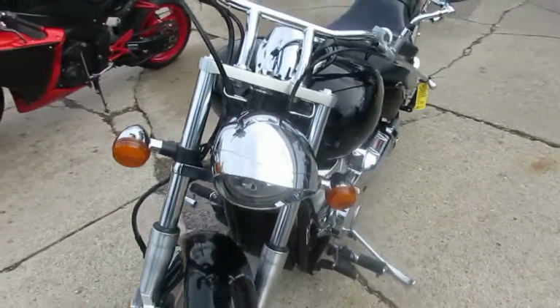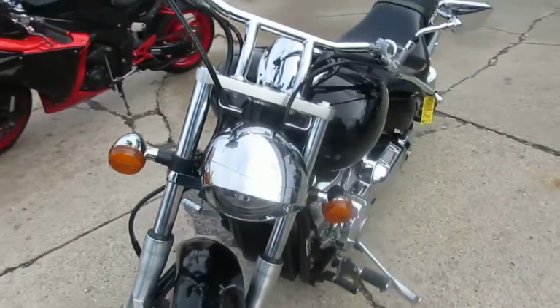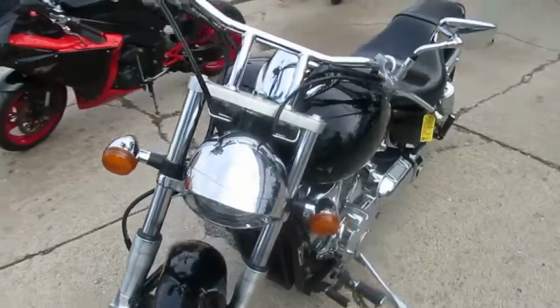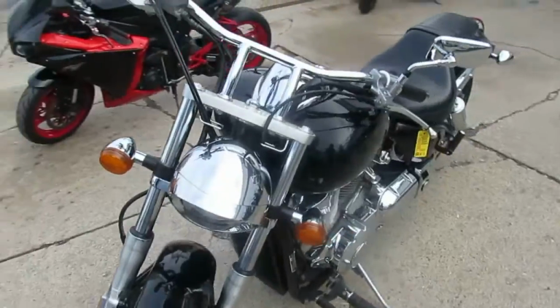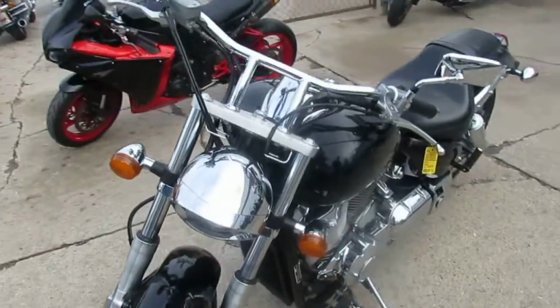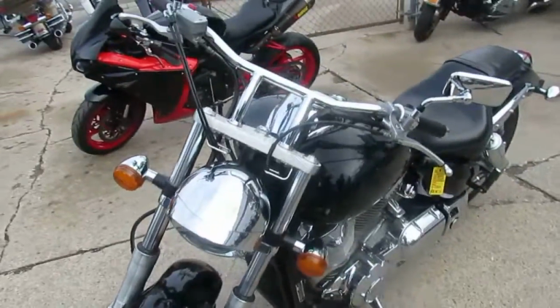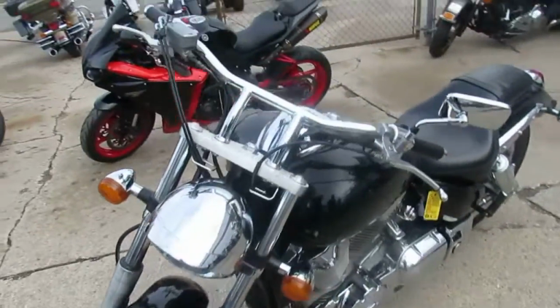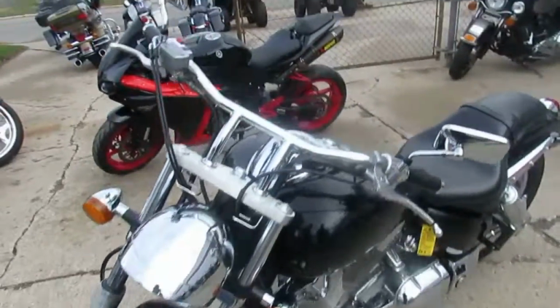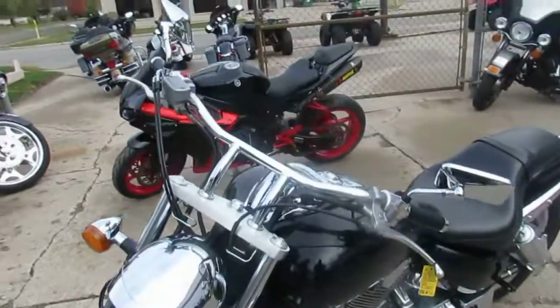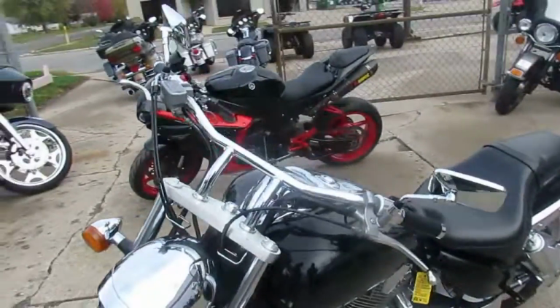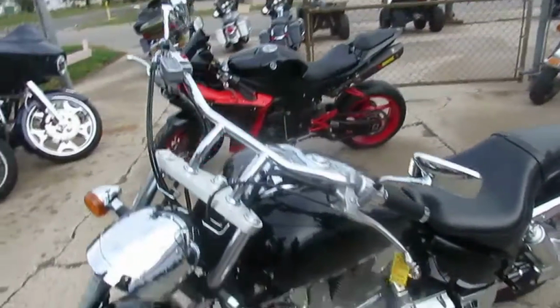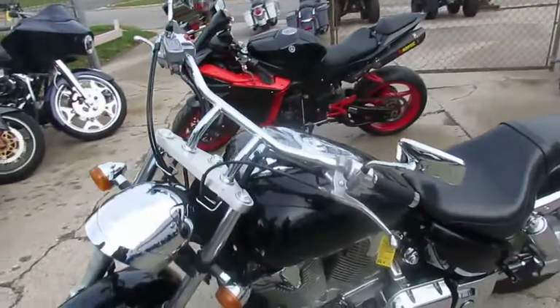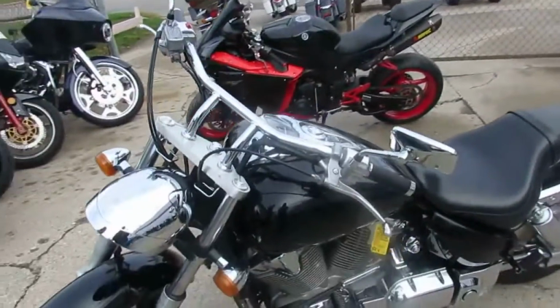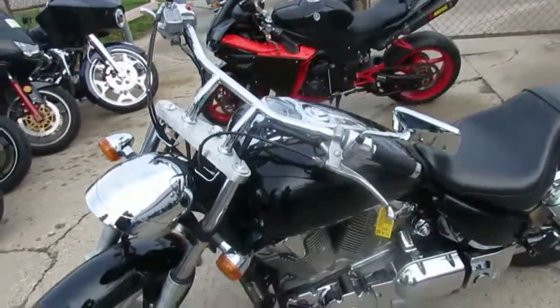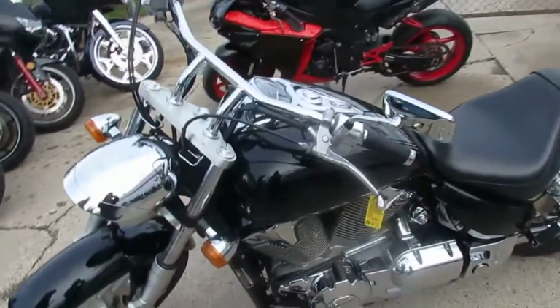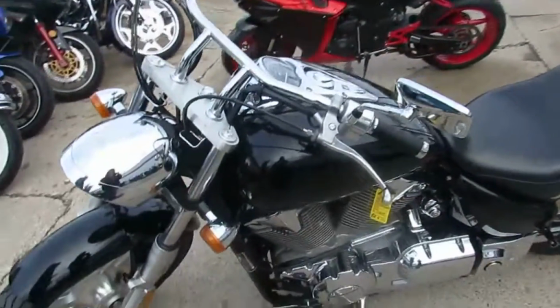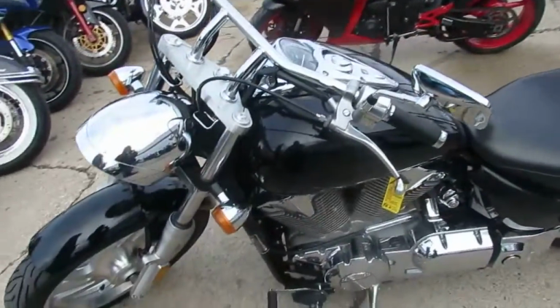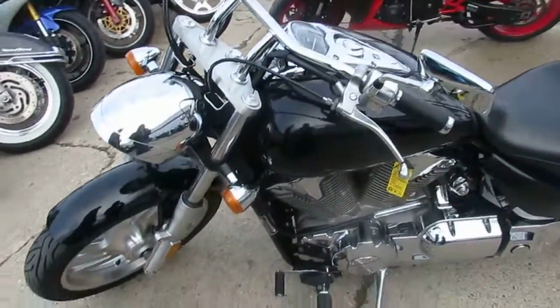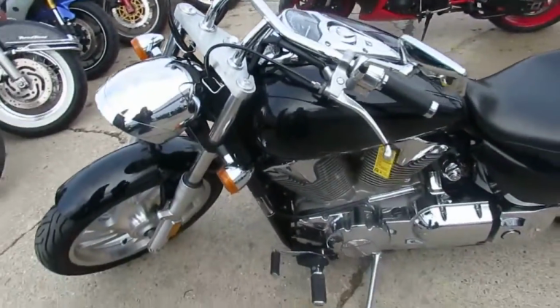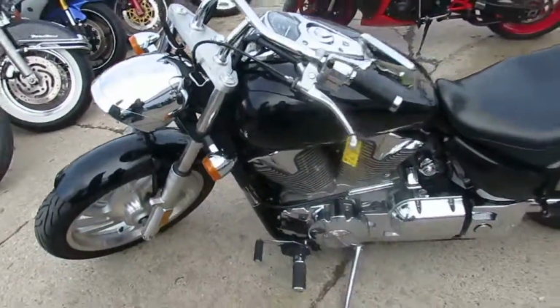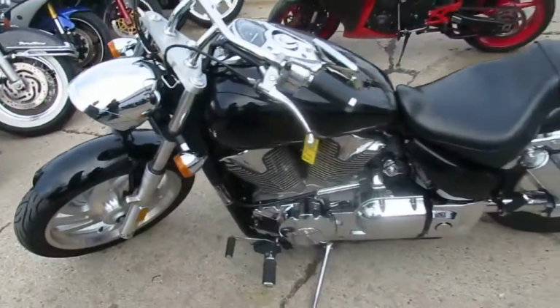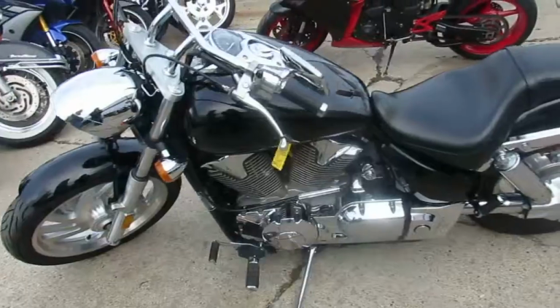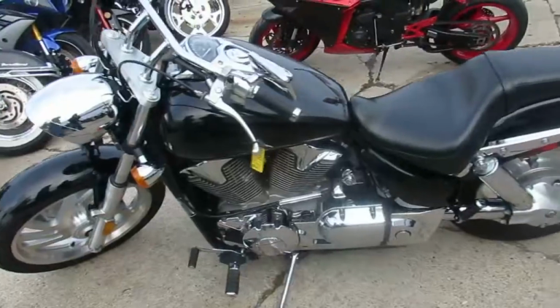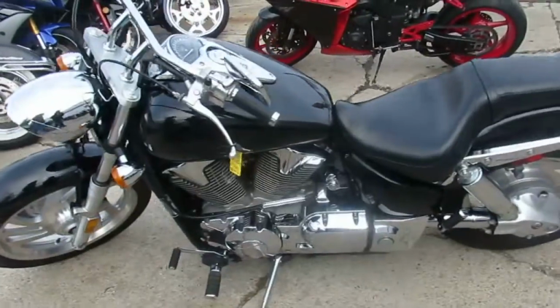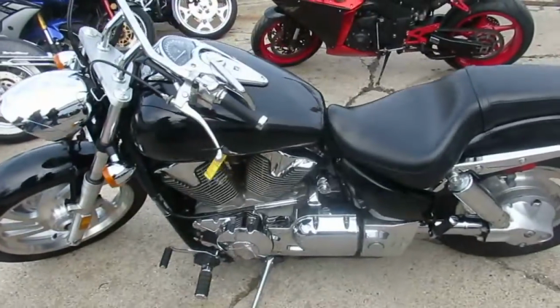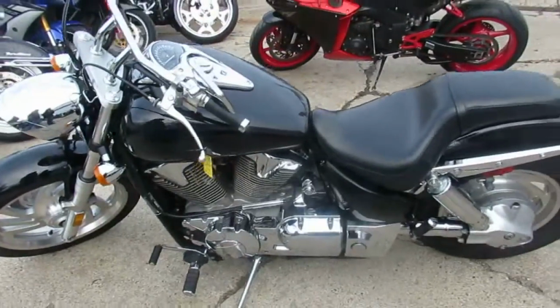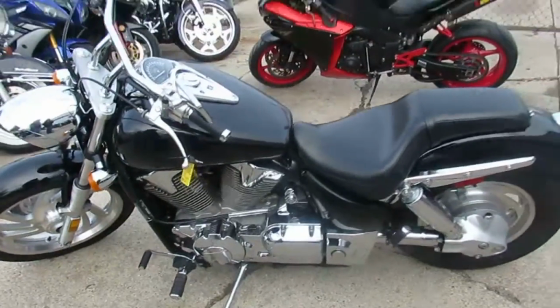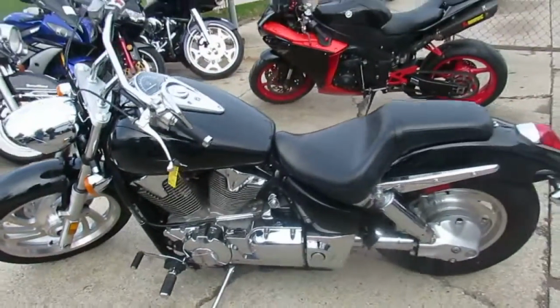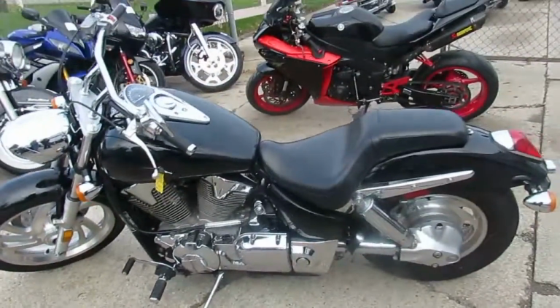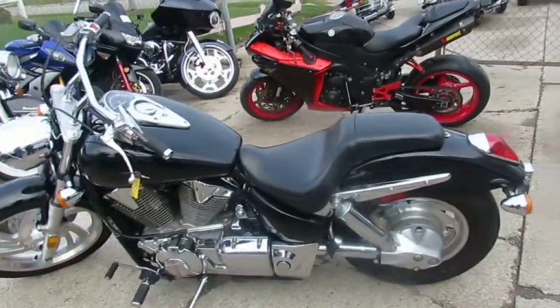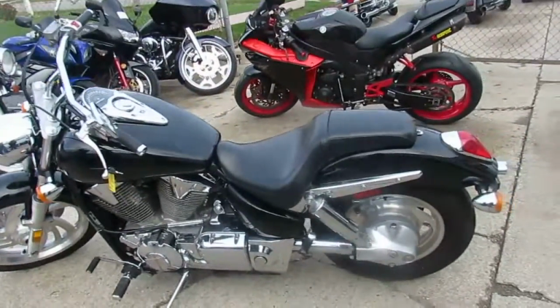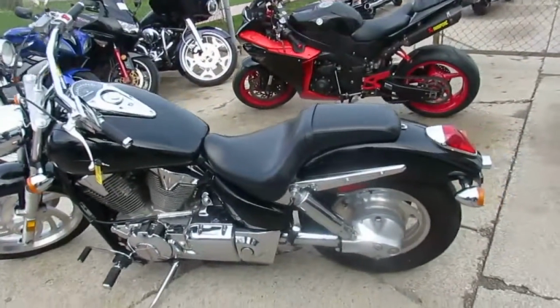$4,400 for a 2009 VTX 1300. Buy with confidence — the bike's been inspected and certified by an authorized Honda dealership.